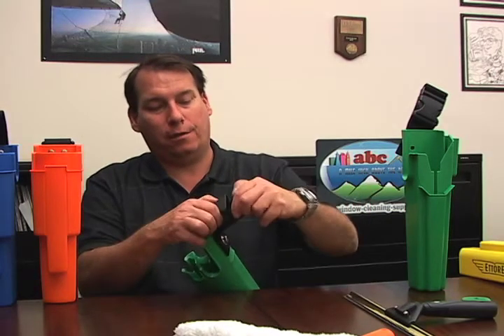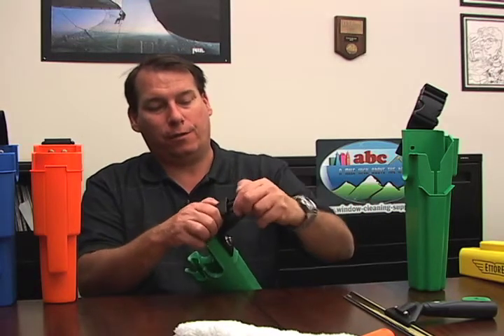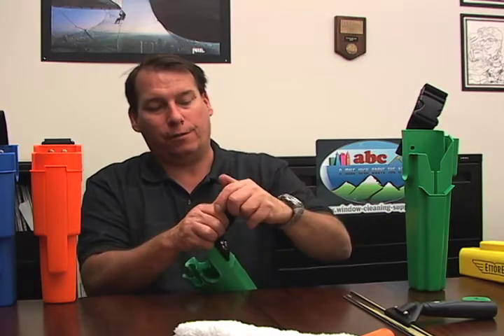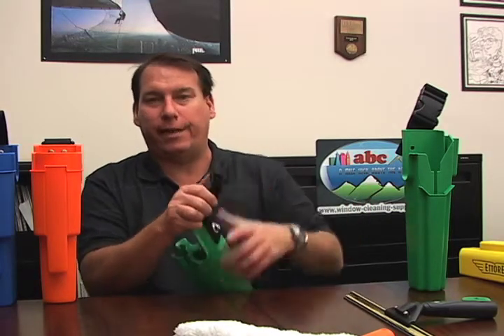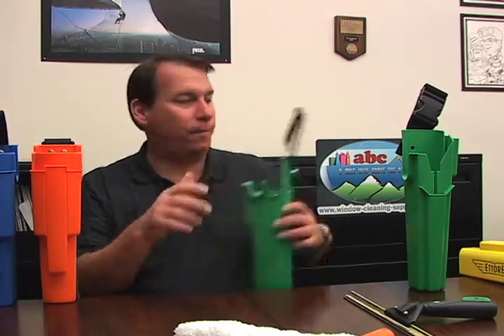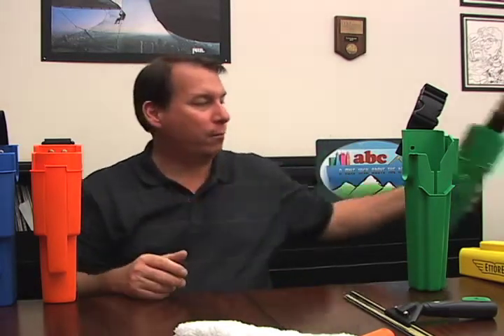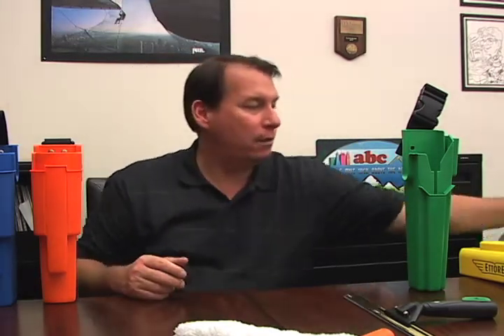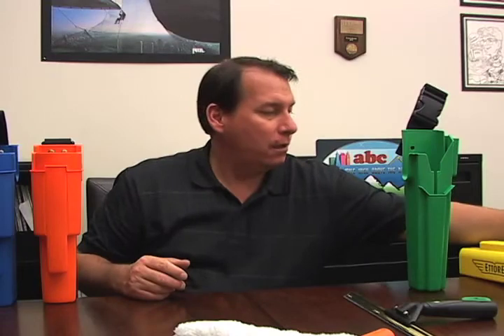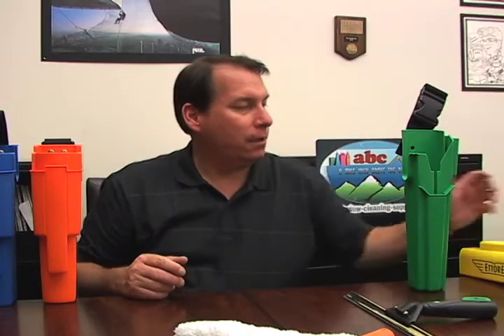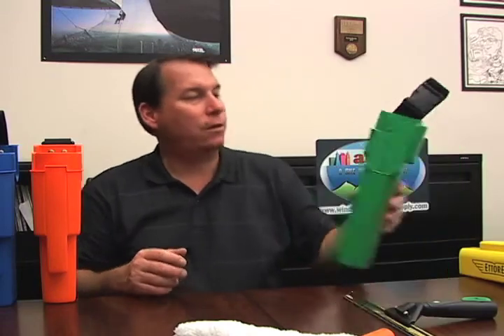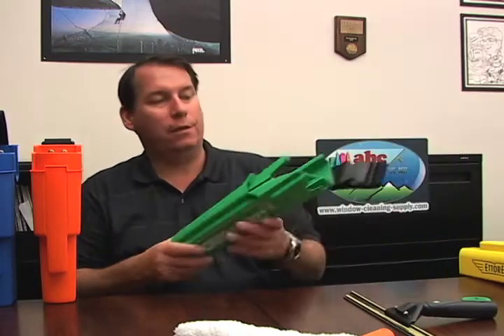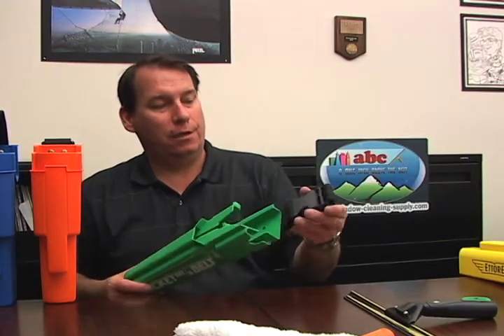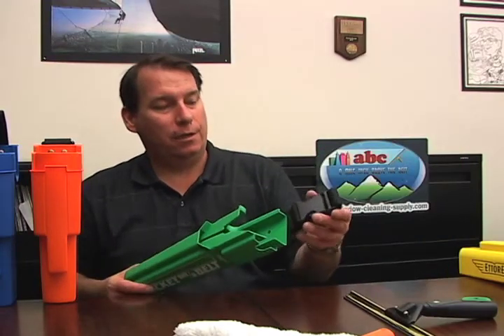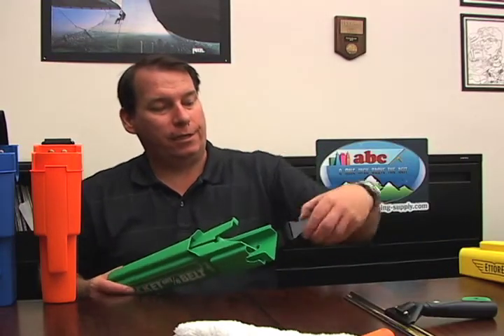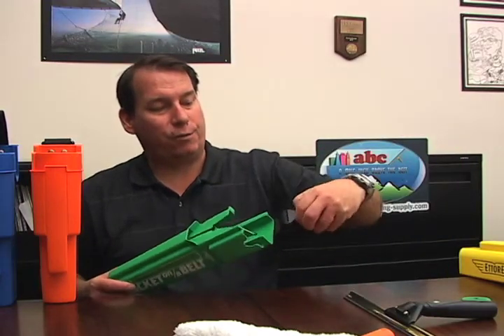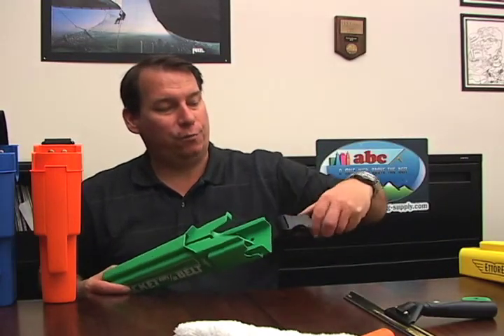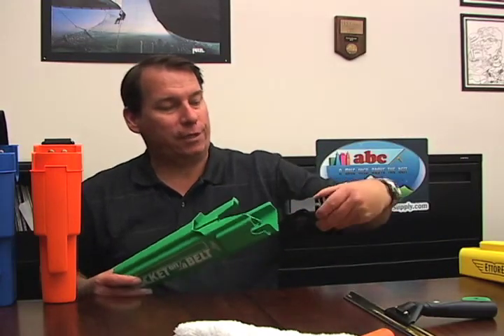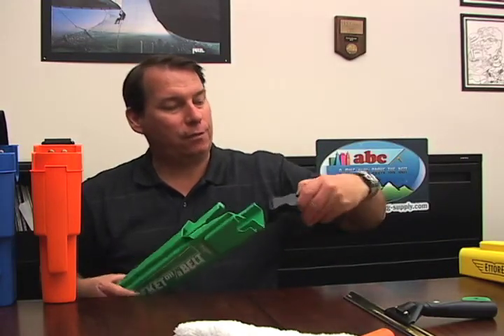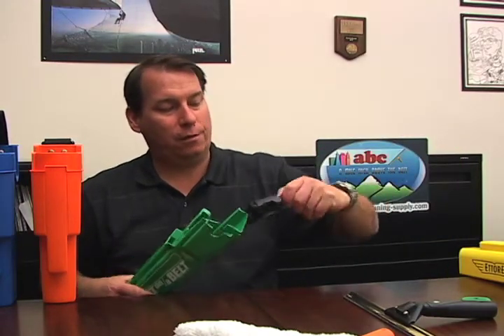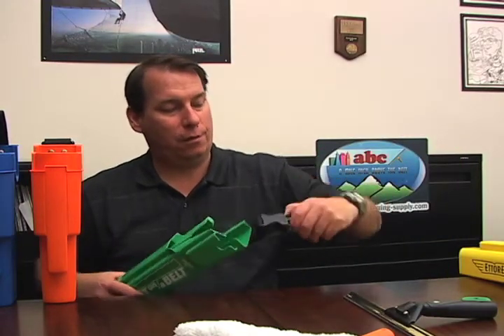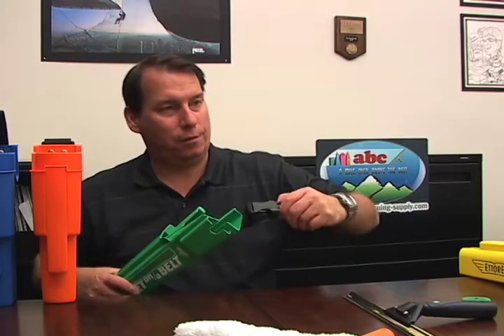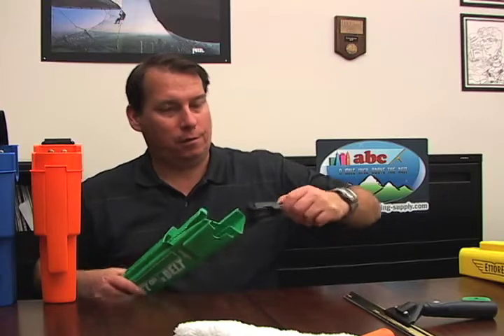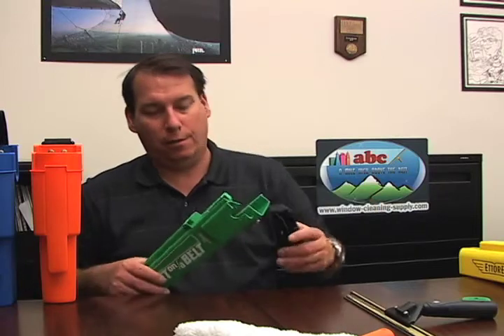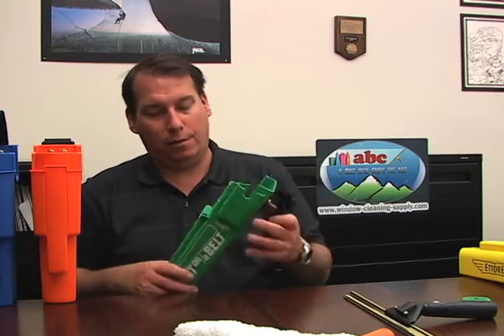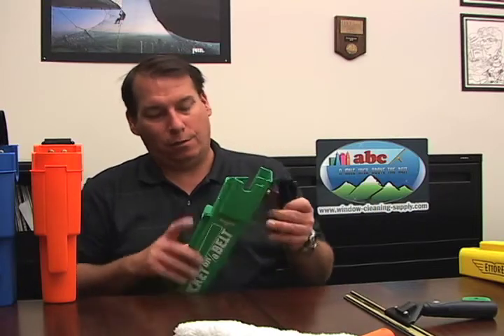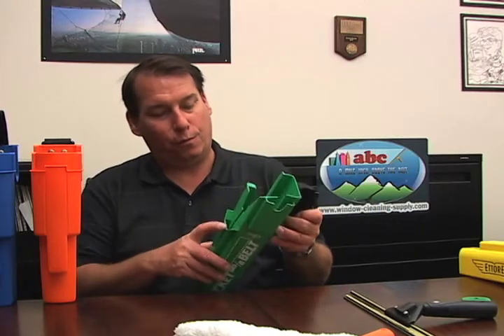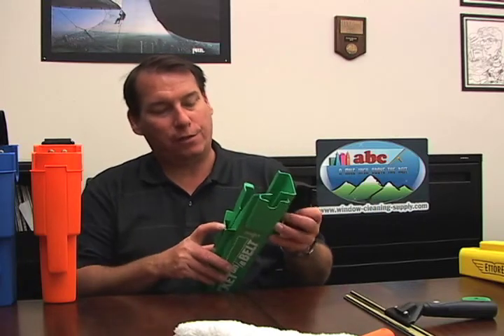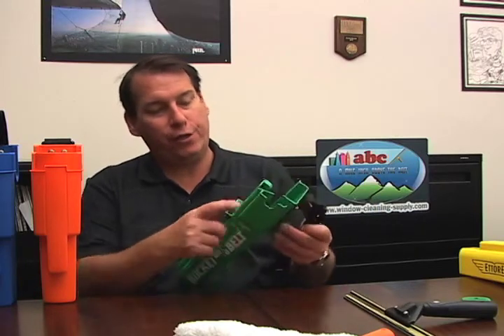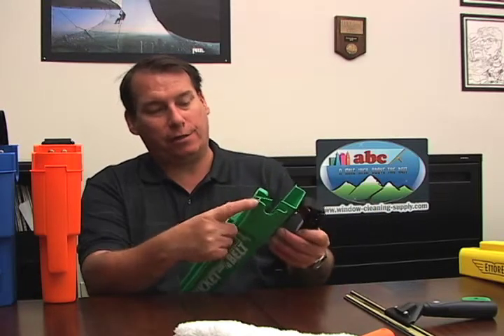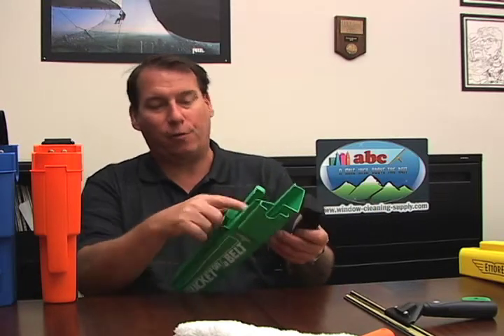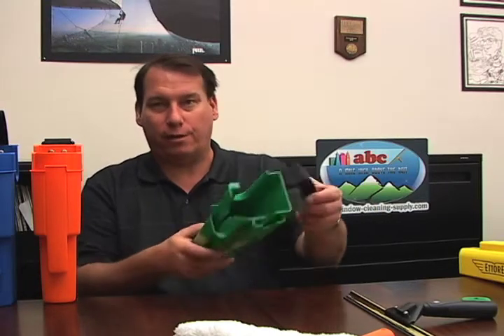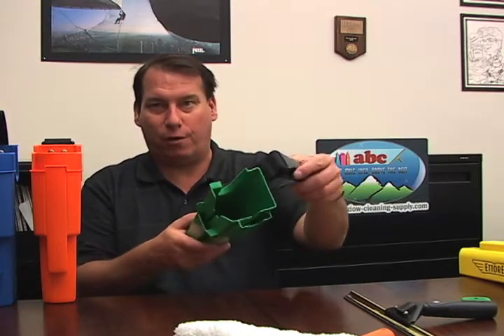It can detach off your work belt. This one has a detachable loop just like the others, and holds one squeegee, a scraper, and a strip washer.